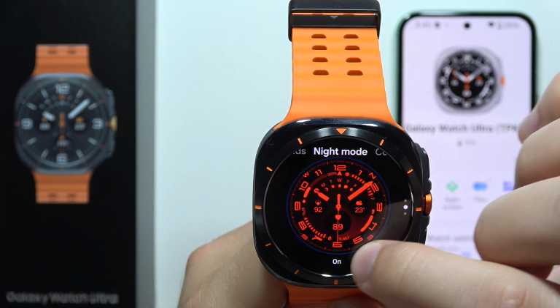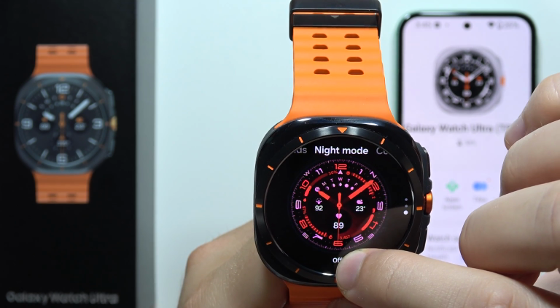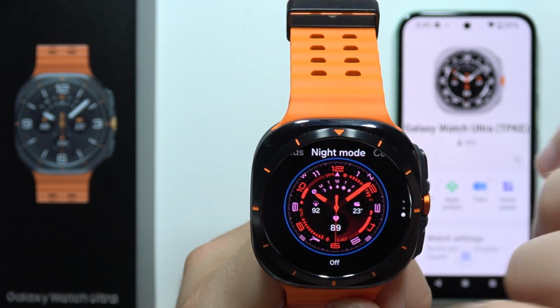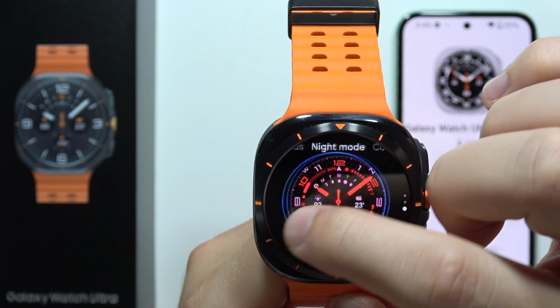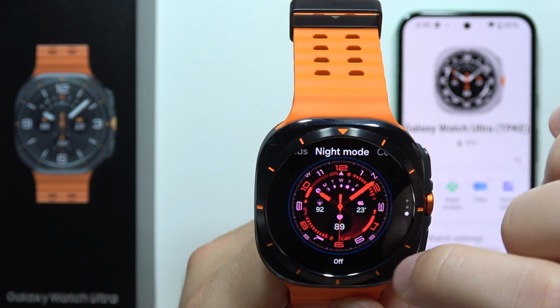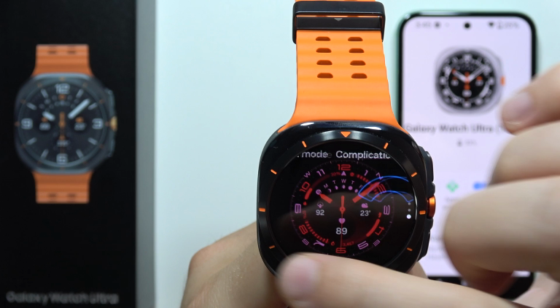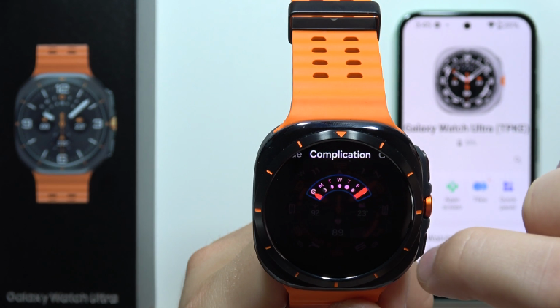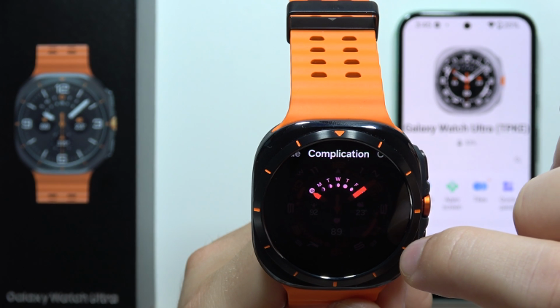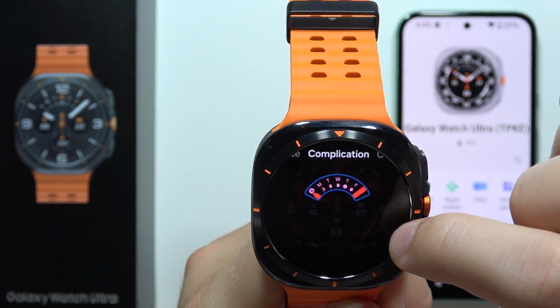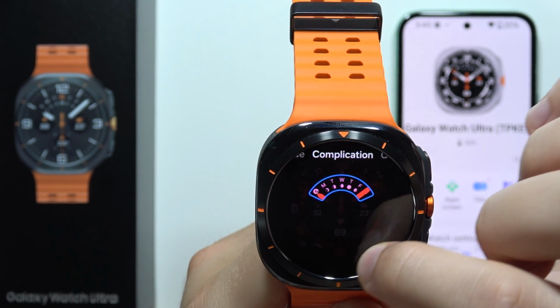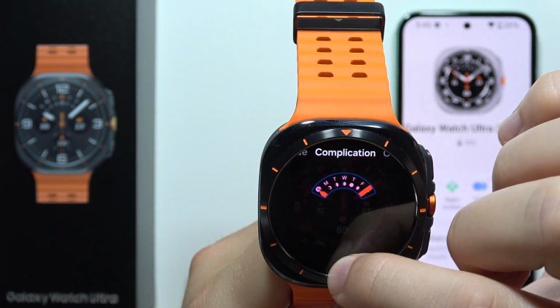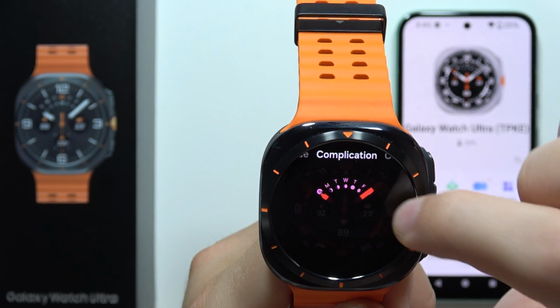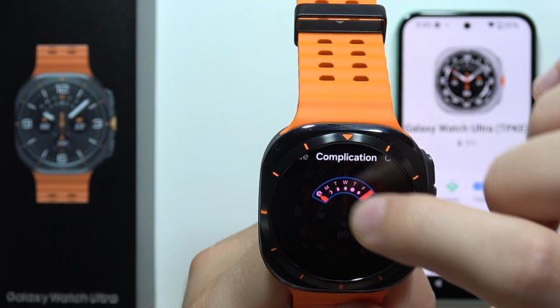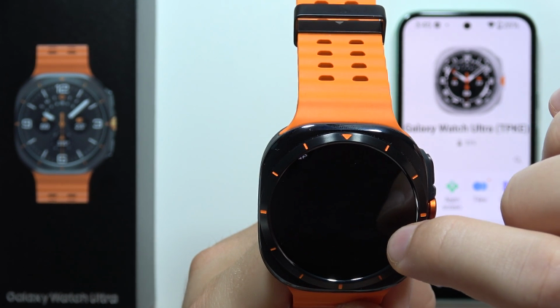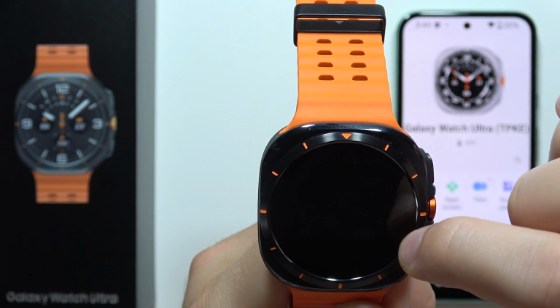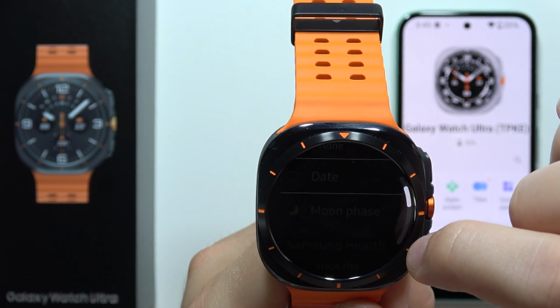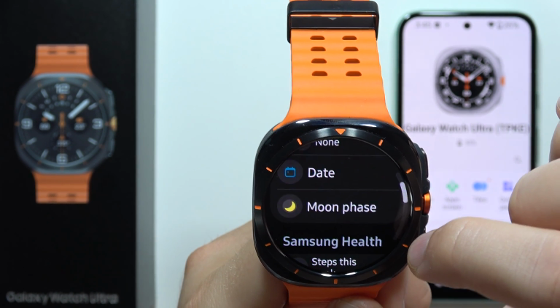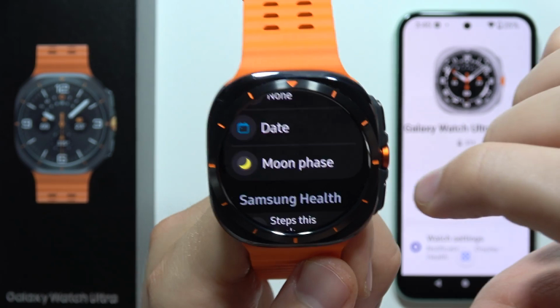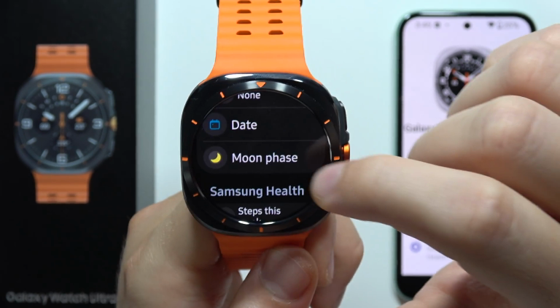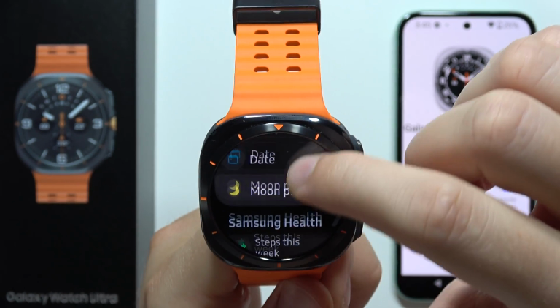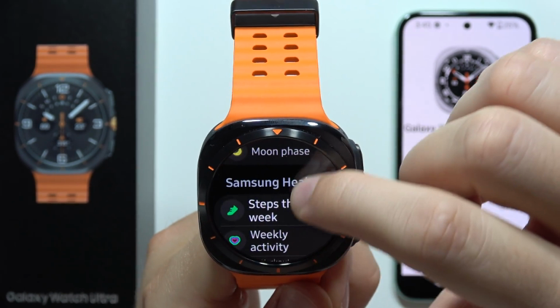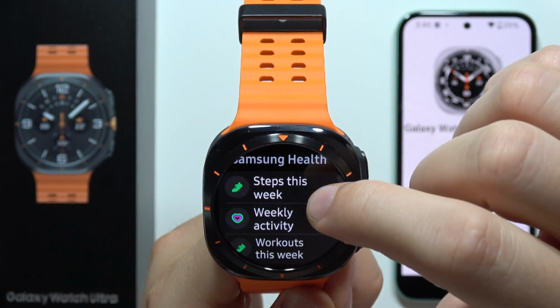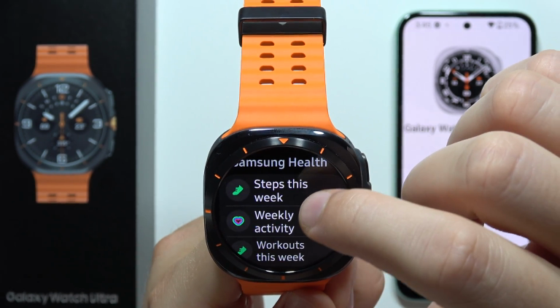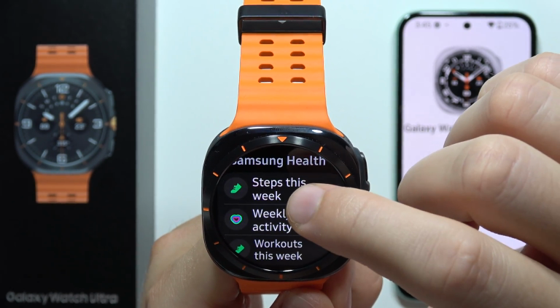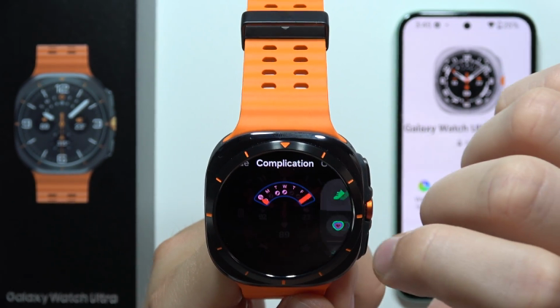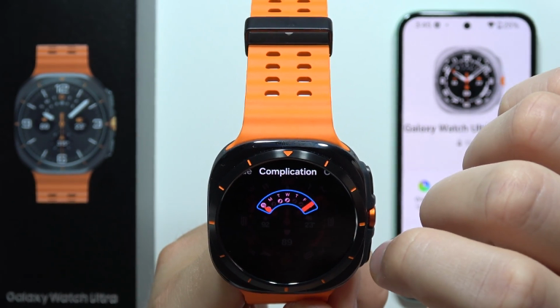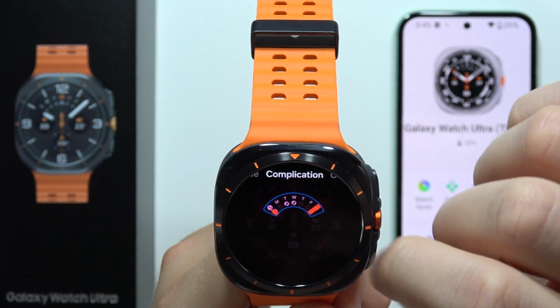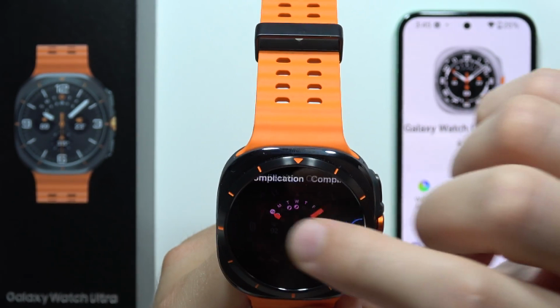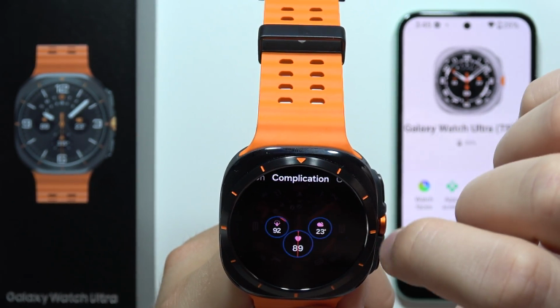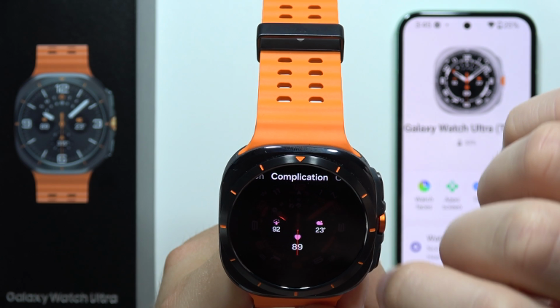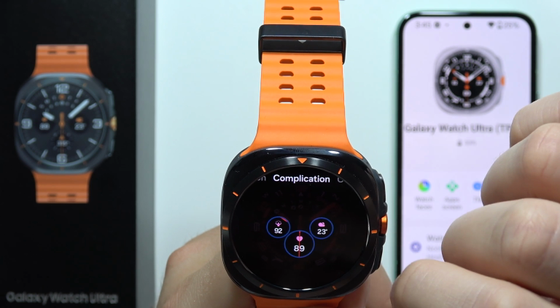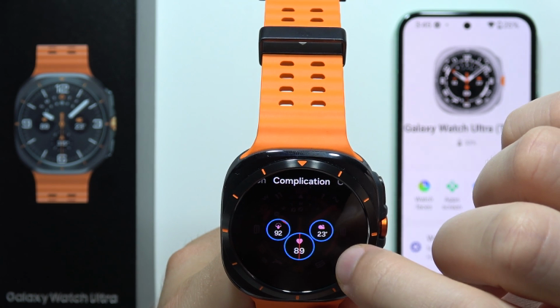I'm going to turn it off. For complications, which is only this one, we can actually replace it — for example, I'll set steps this week as the complication.